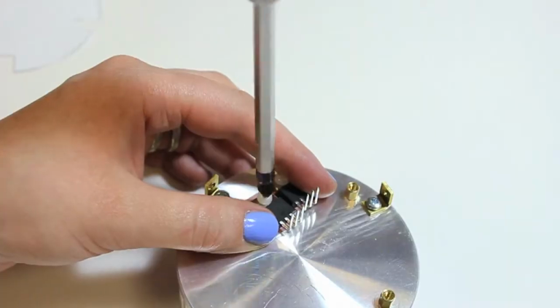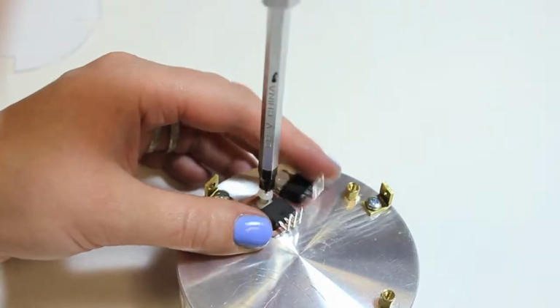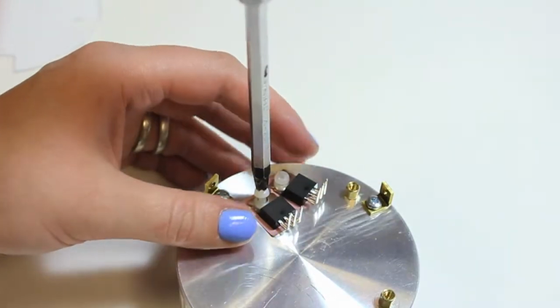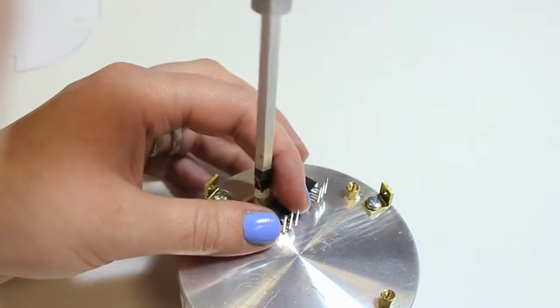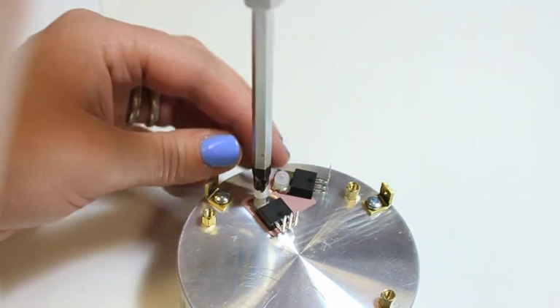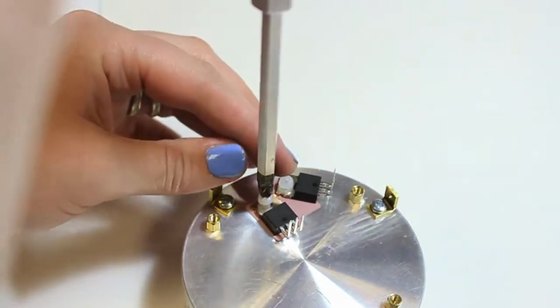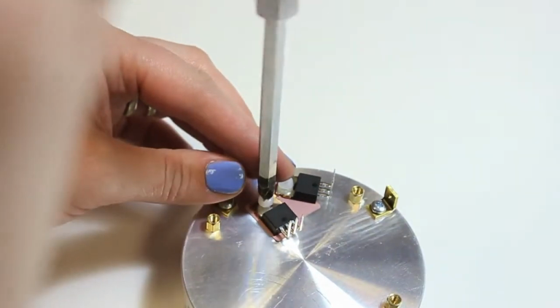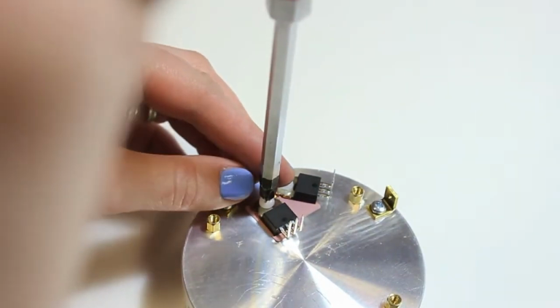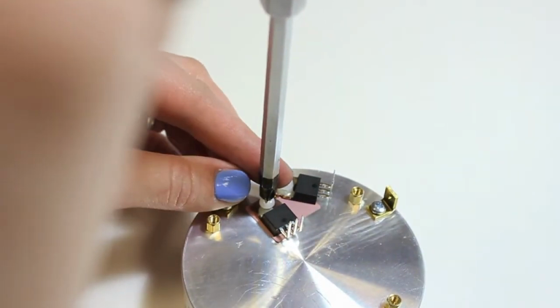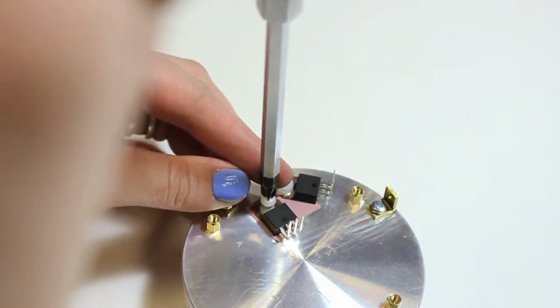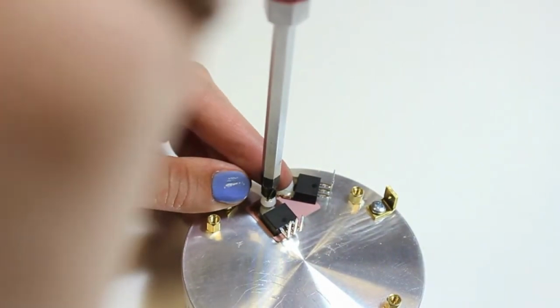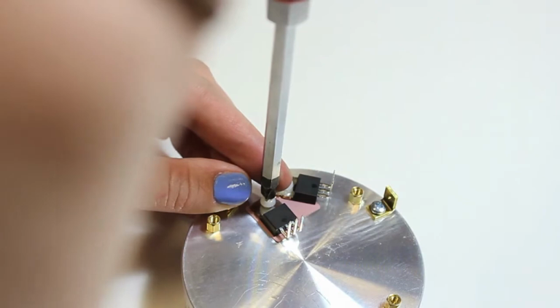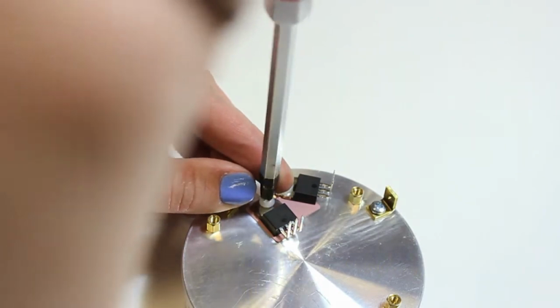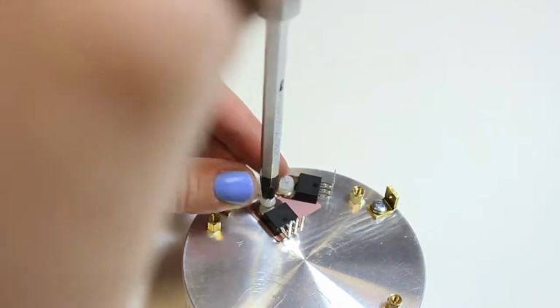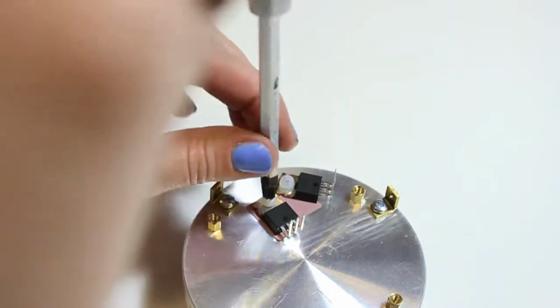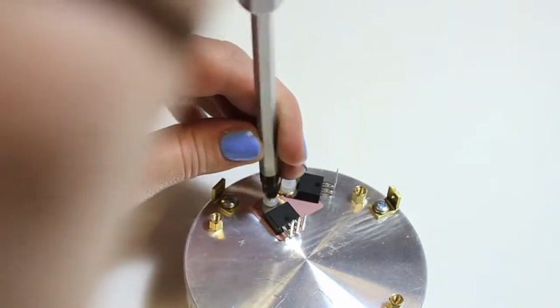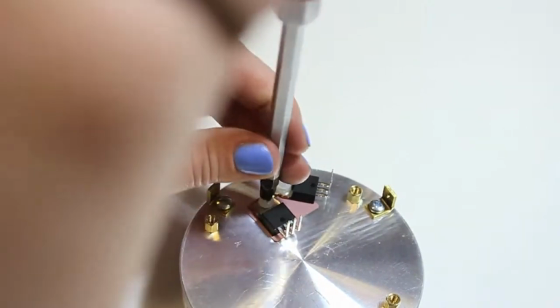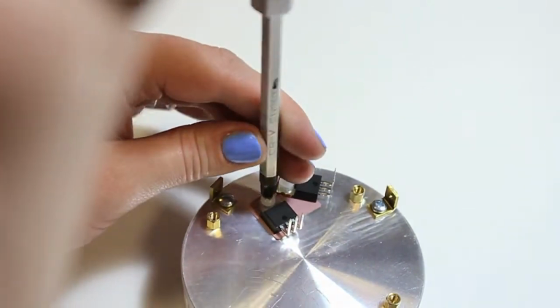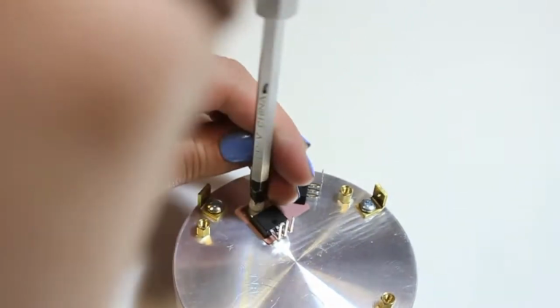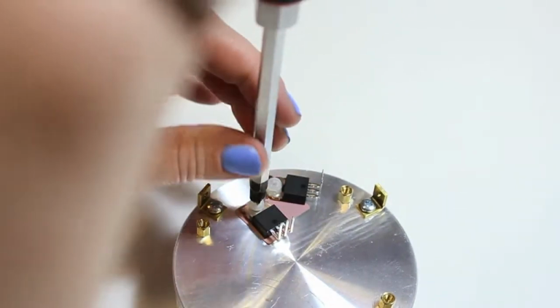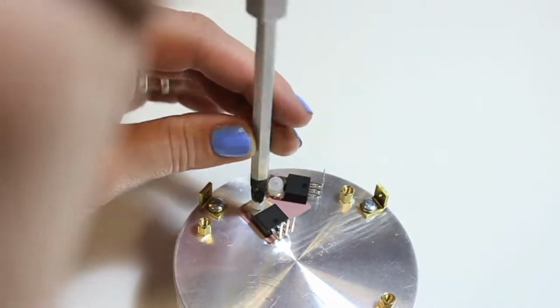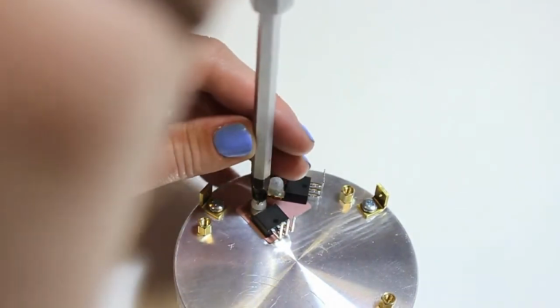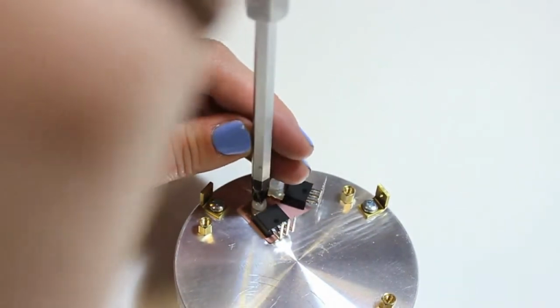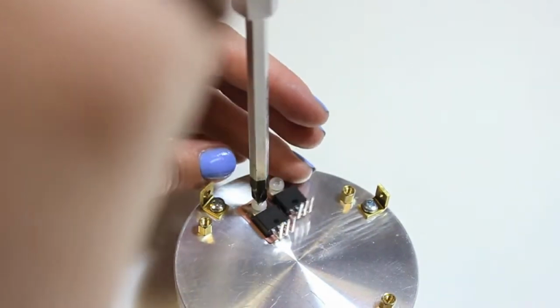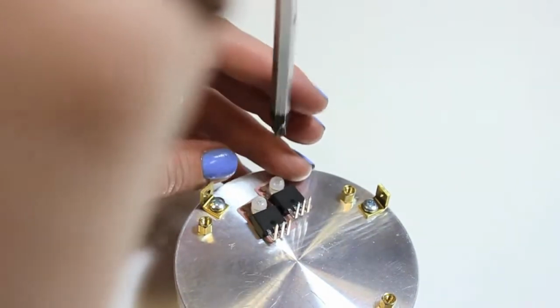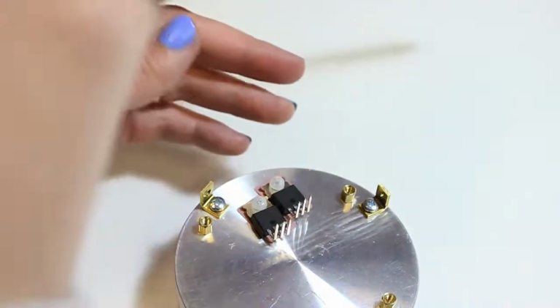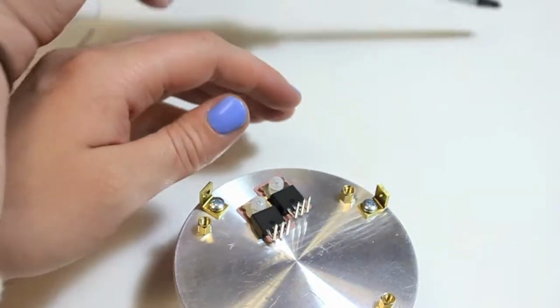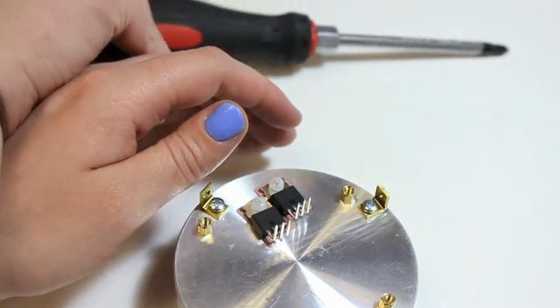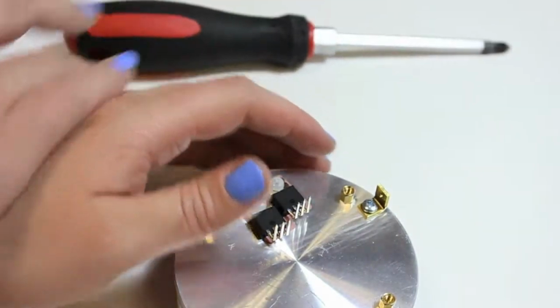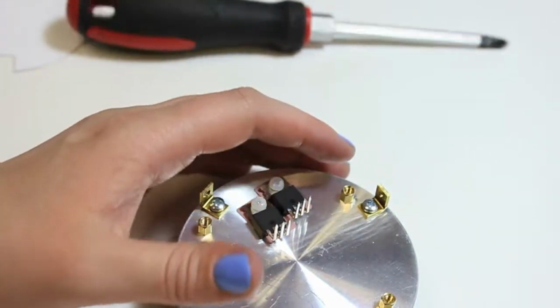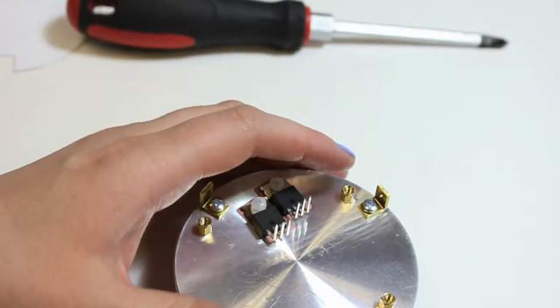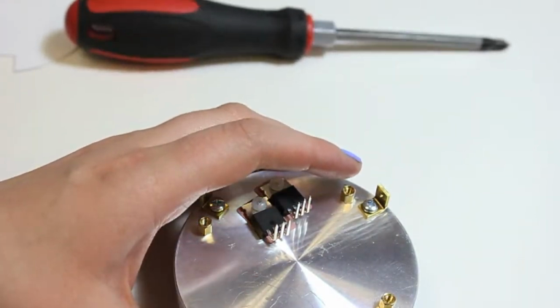Now place the IGBTs on the sill pads and screw them in using the nylon screws. You'll want to leave the screws a little bit loose so that you can align the IGBTs with the main board.